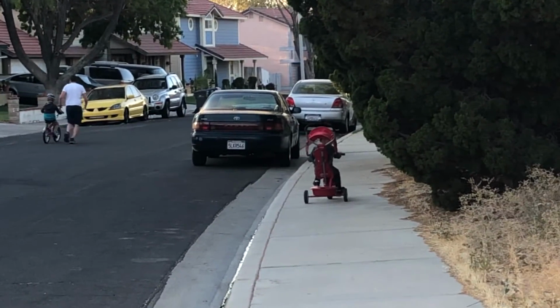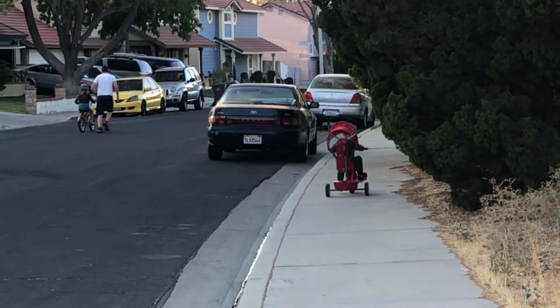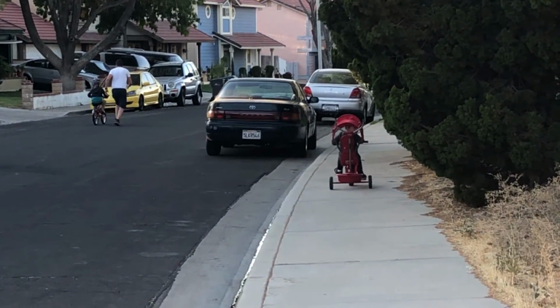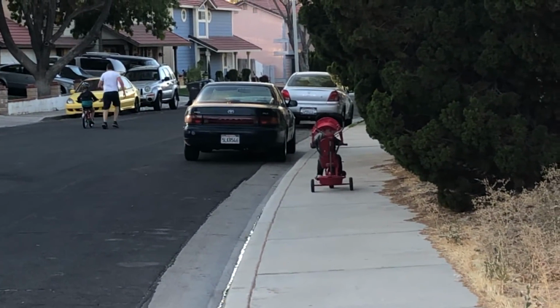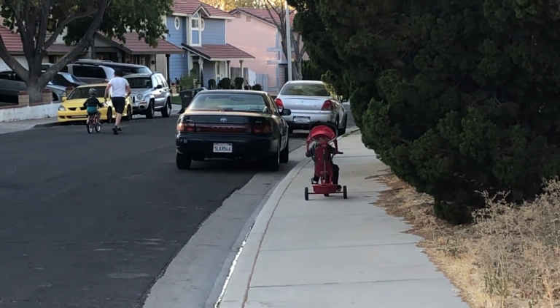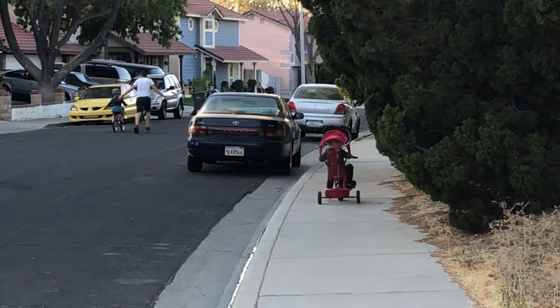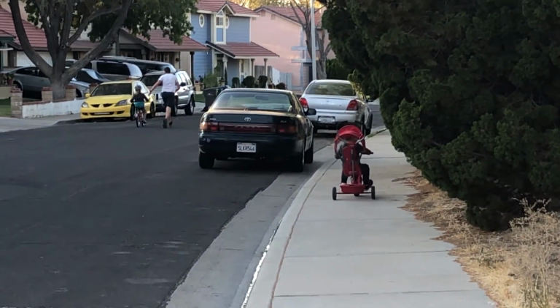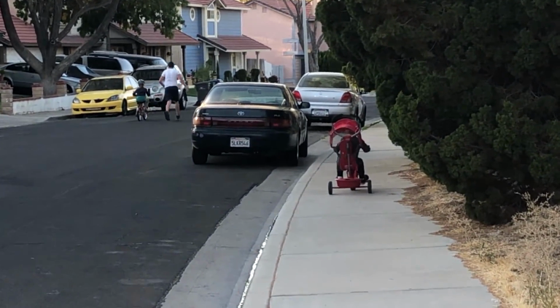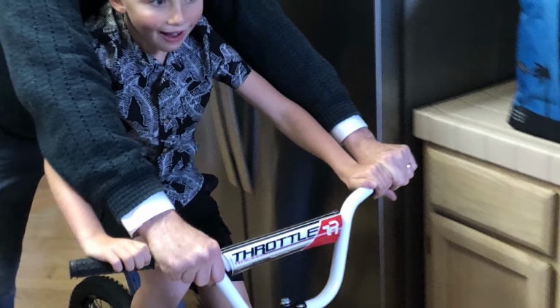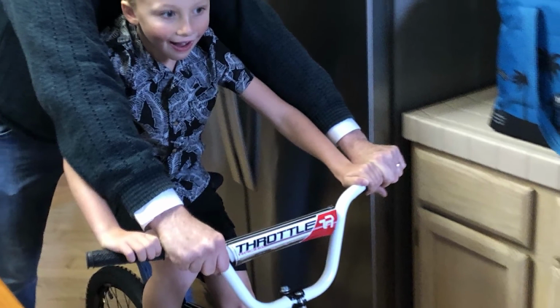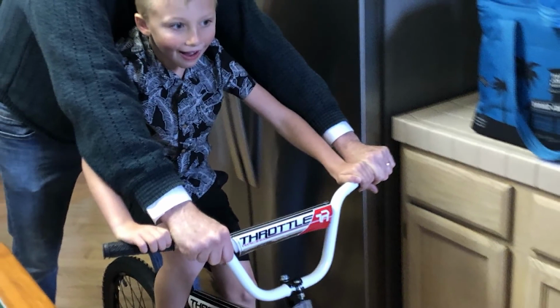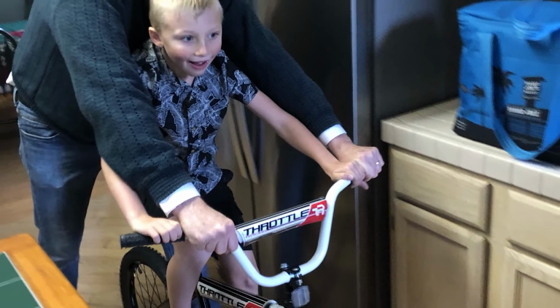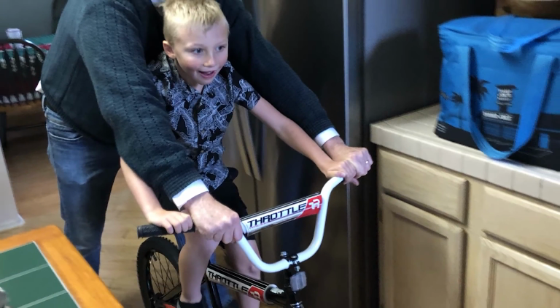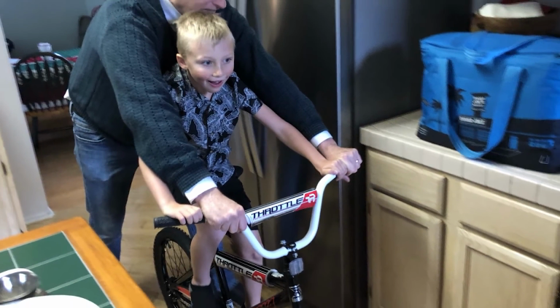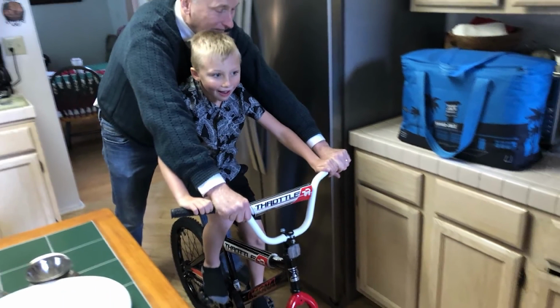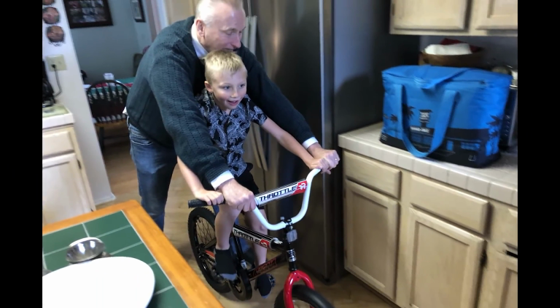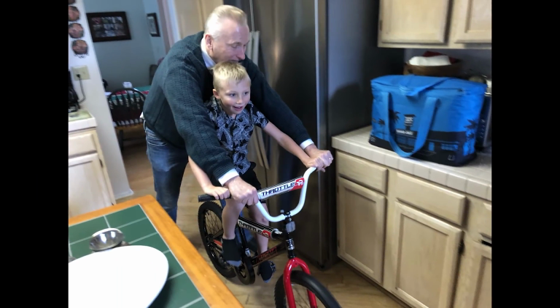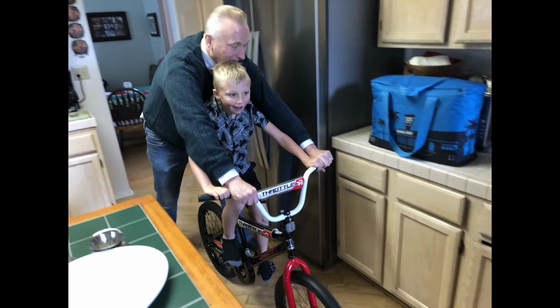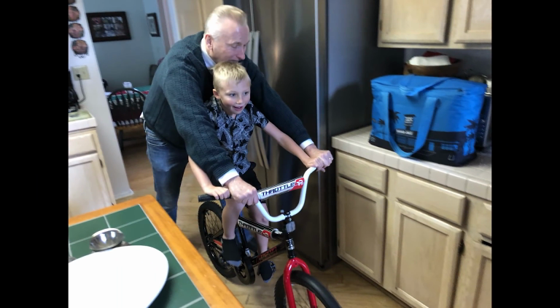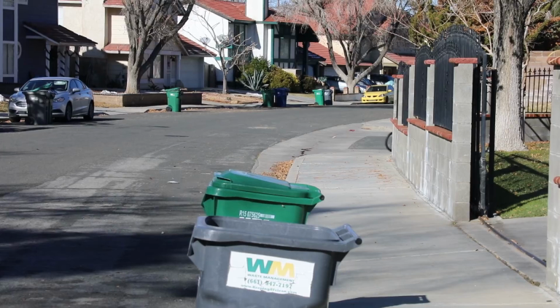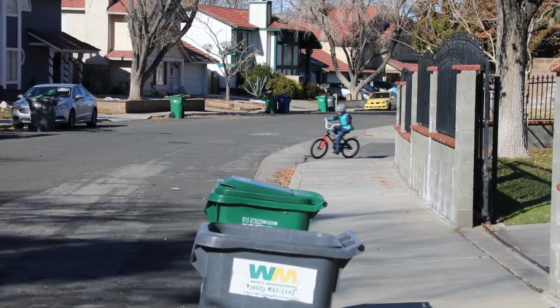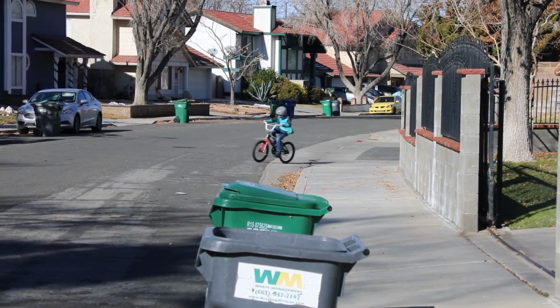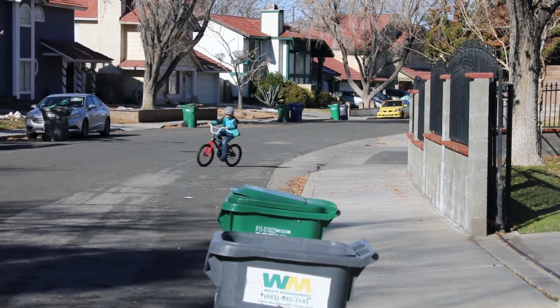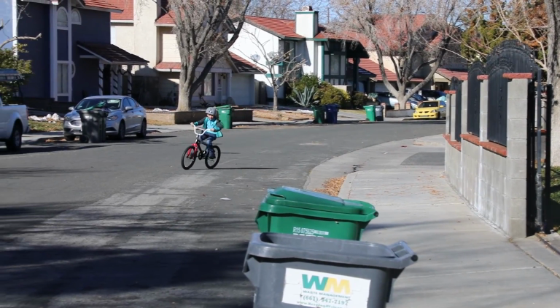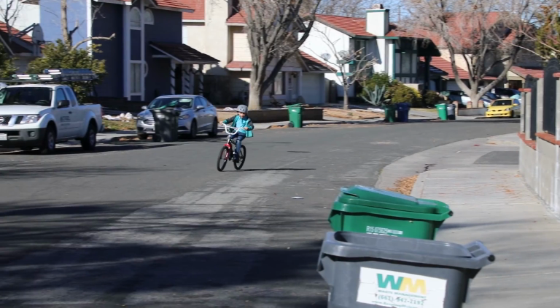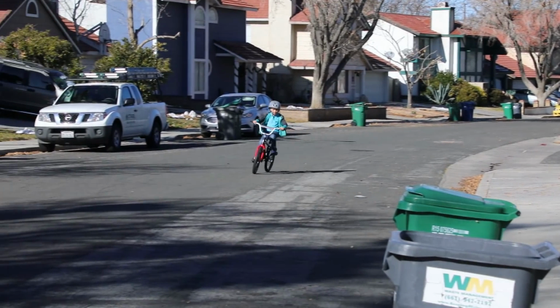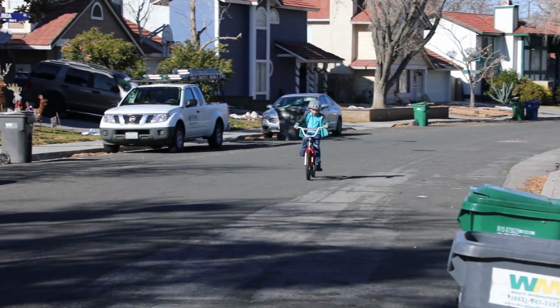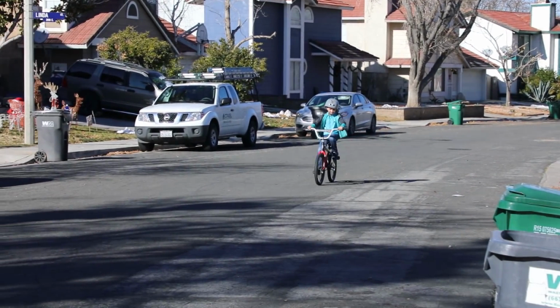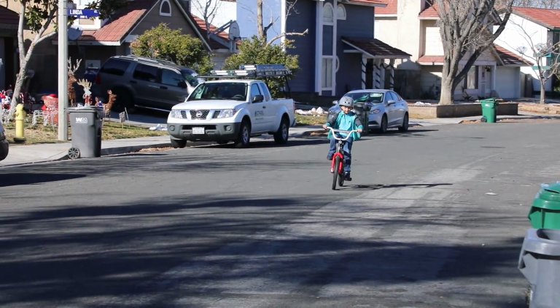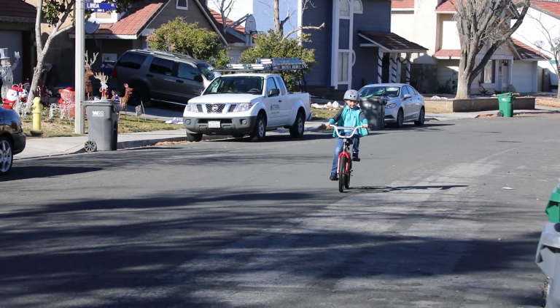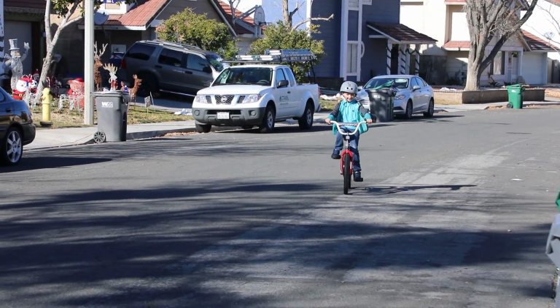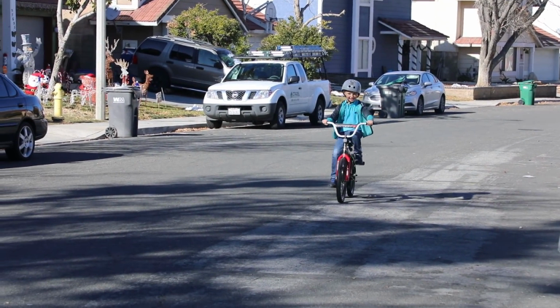My old bike was getting too small, so I got a new bike from my Nana and Papa for Christmas. And now I'm riding all the time.